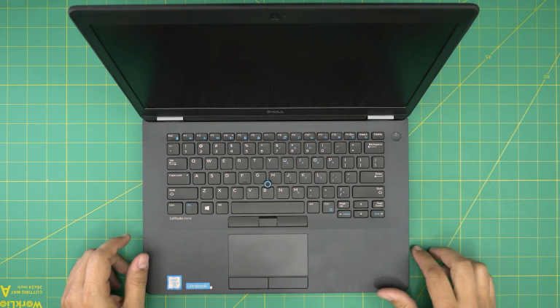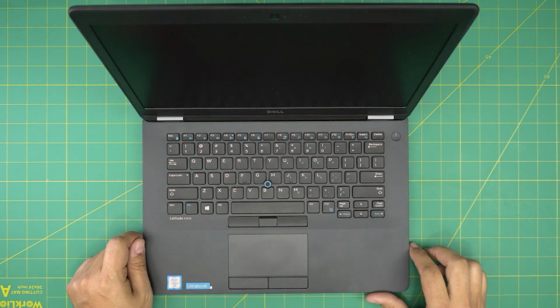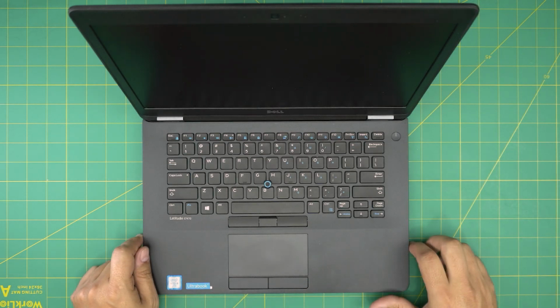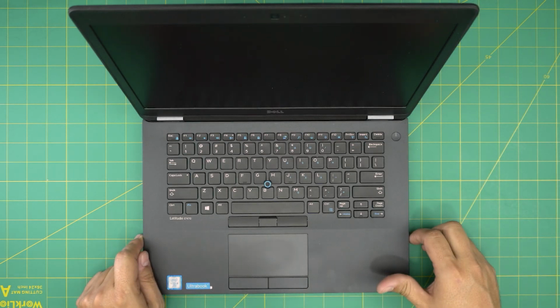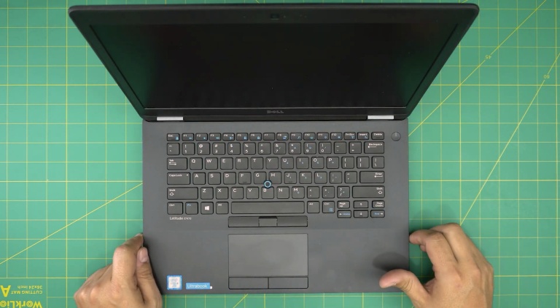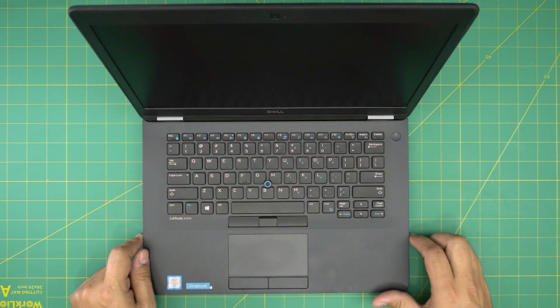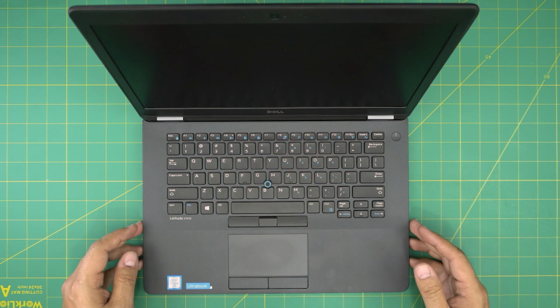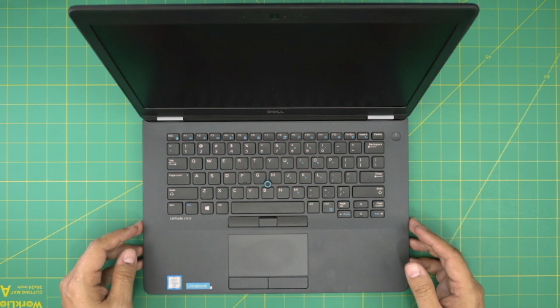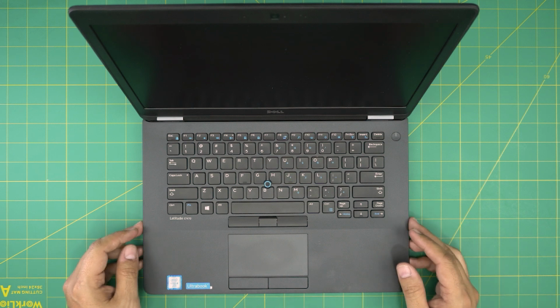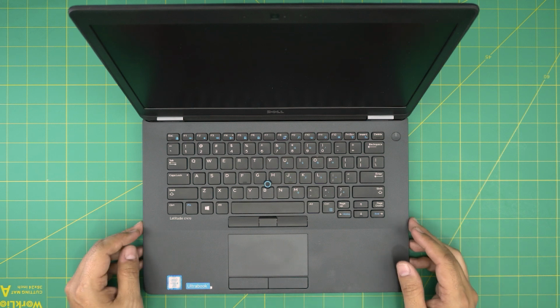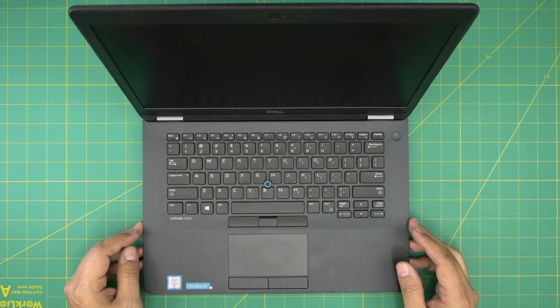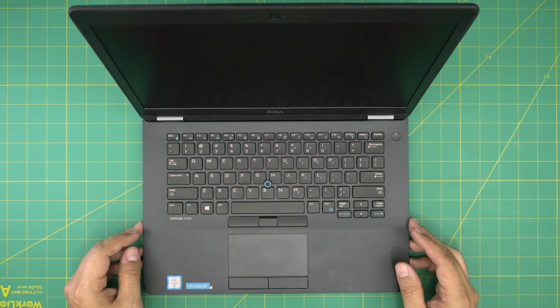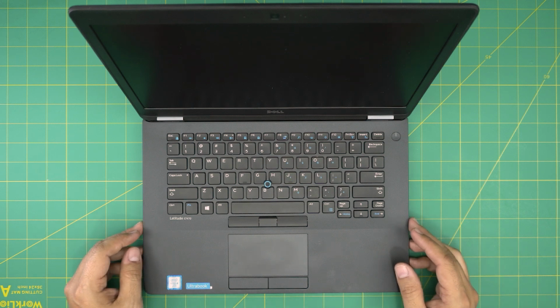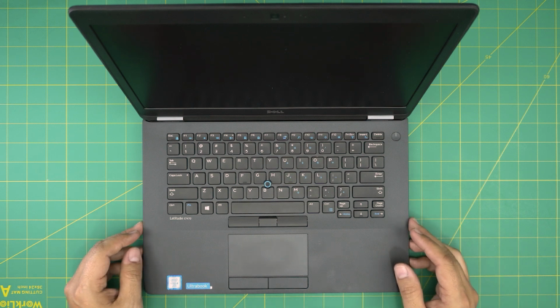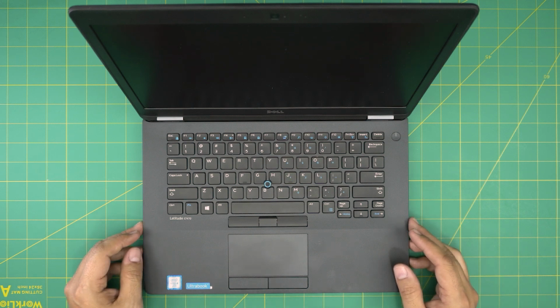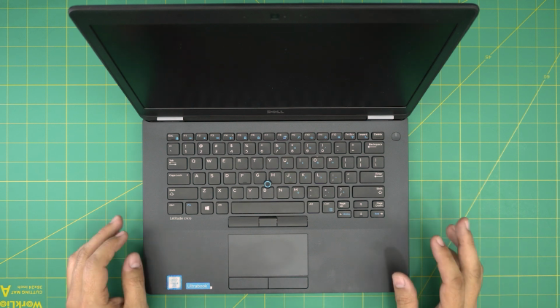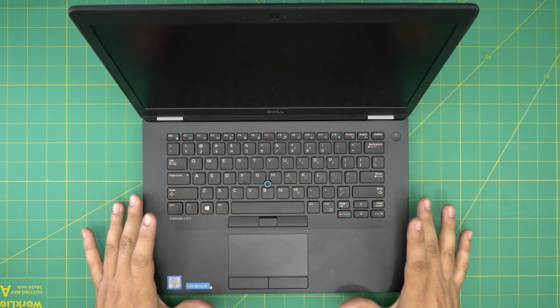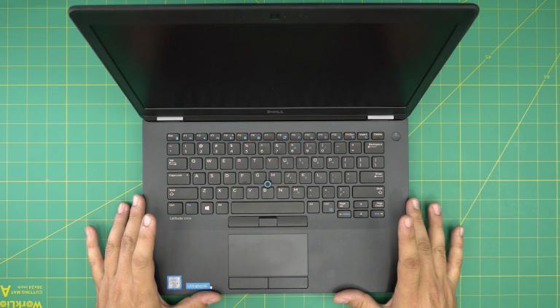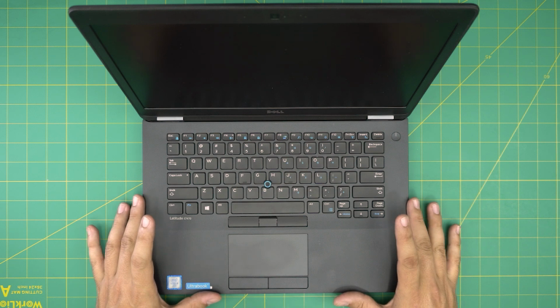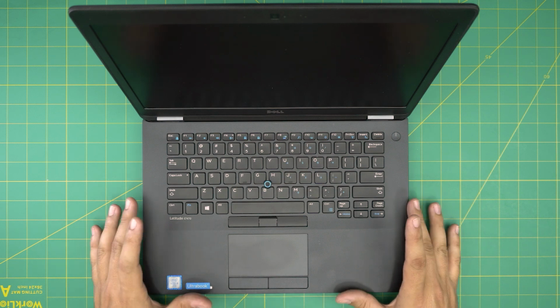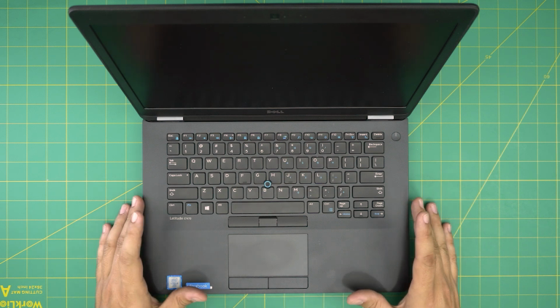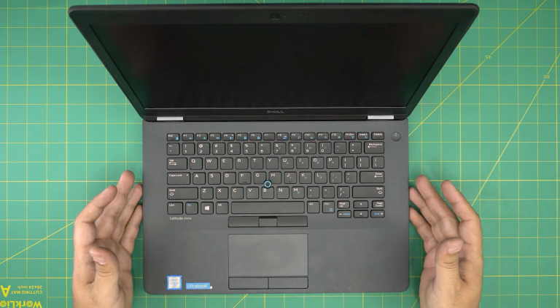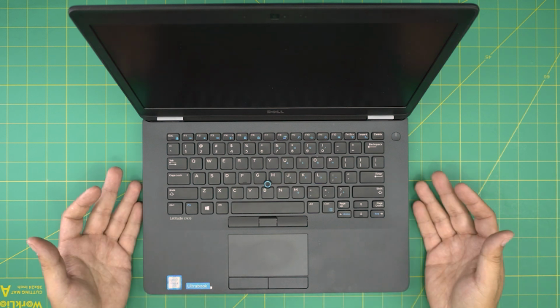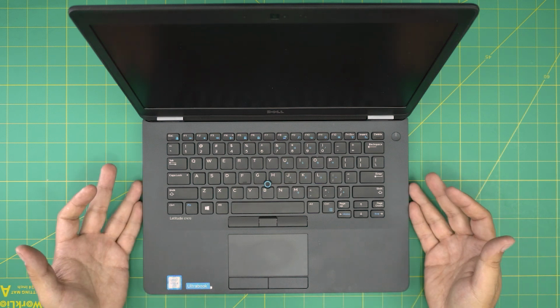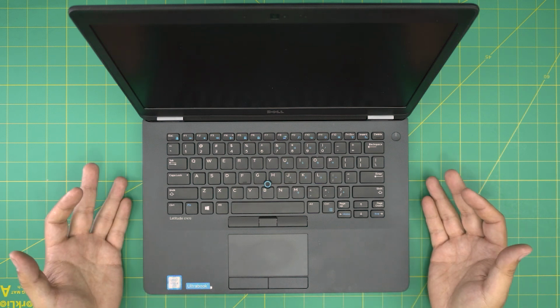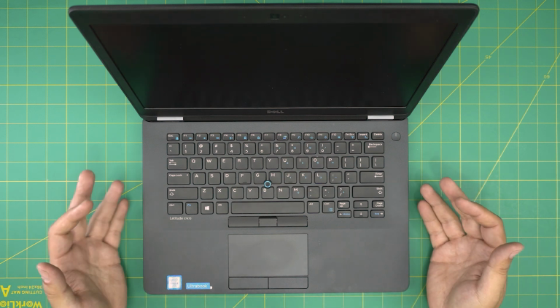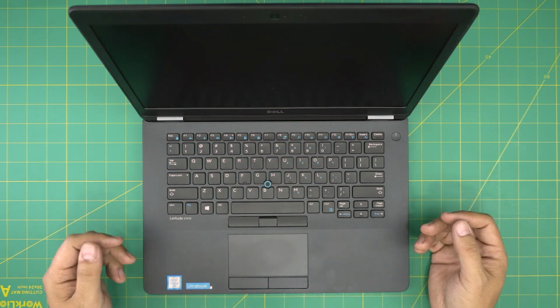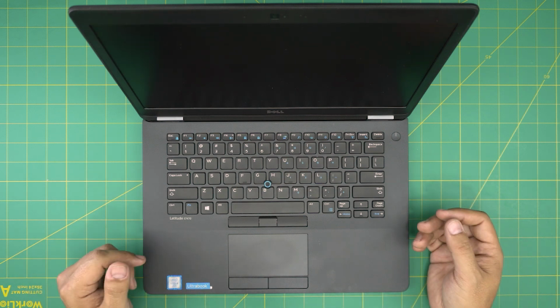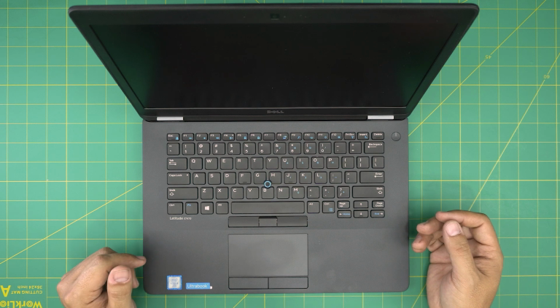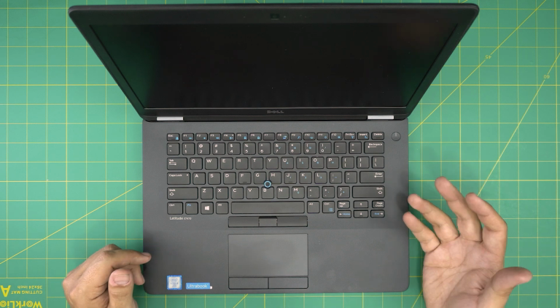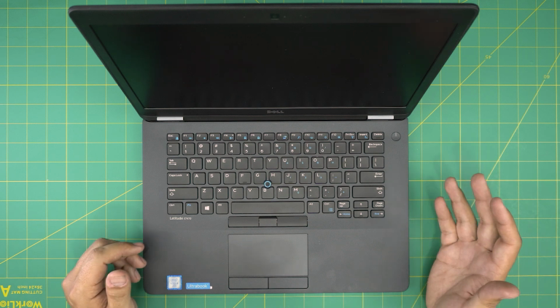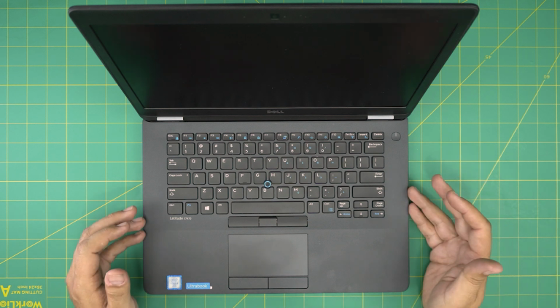Hello everyone, how are you doing today? I'm back with another video. Today we have a Dell laptop — this is a Dell E7470 — and in this video I'm going to go over how you can open it up, service it, and clean up the heatsink and the motherboard. It's really easy and you should be able to do this in under 10 to 15 minutes.